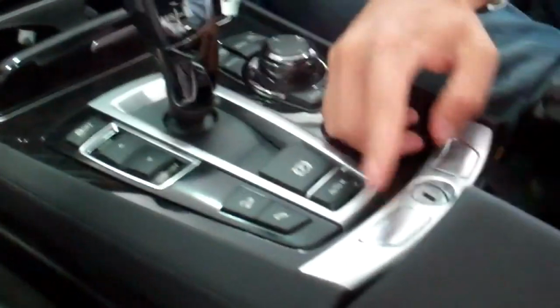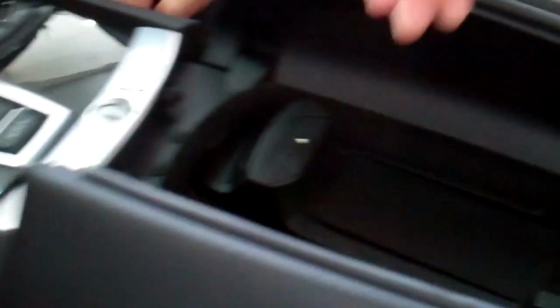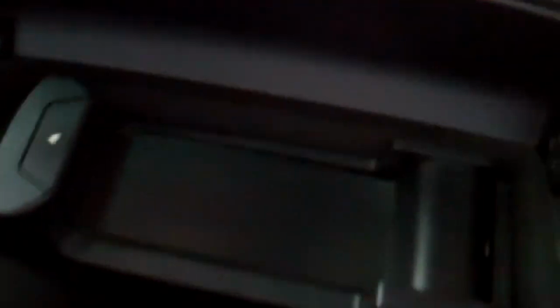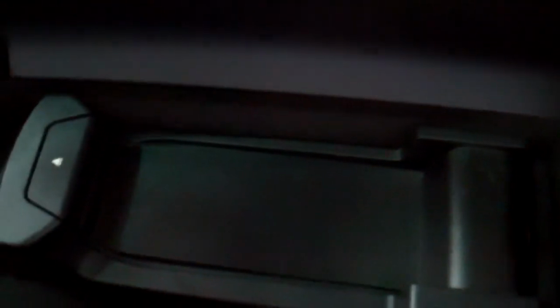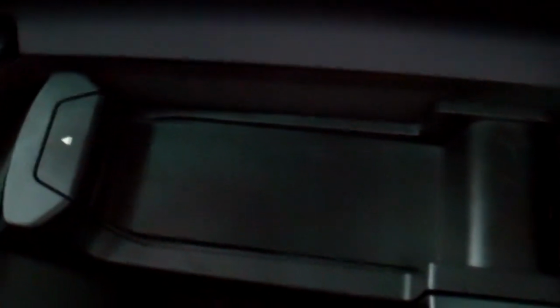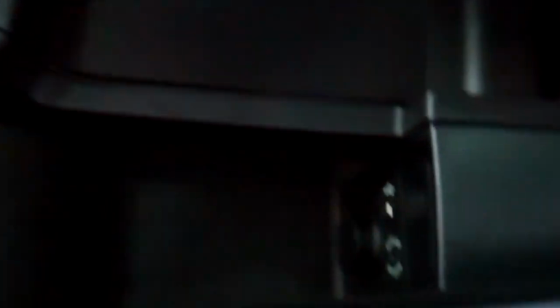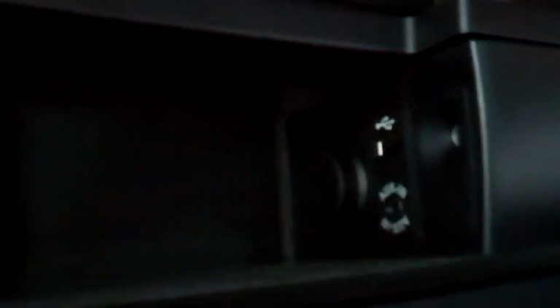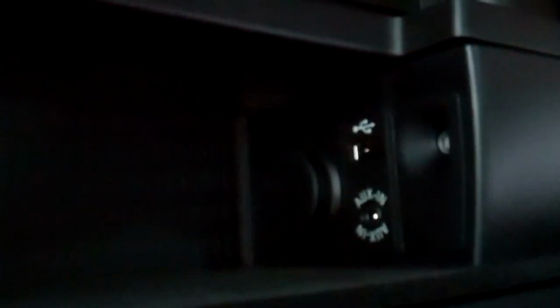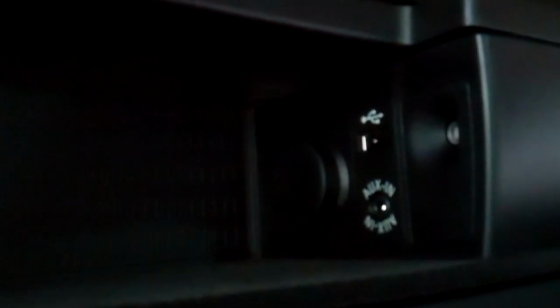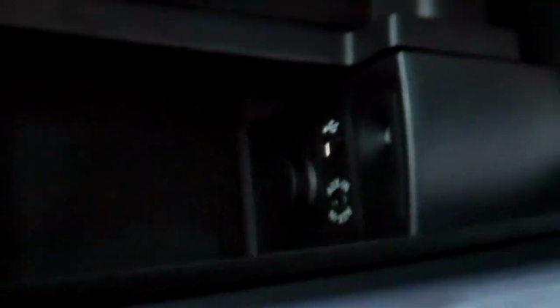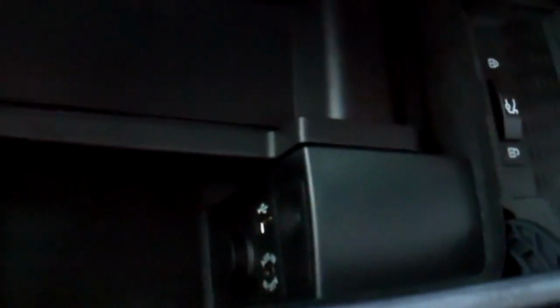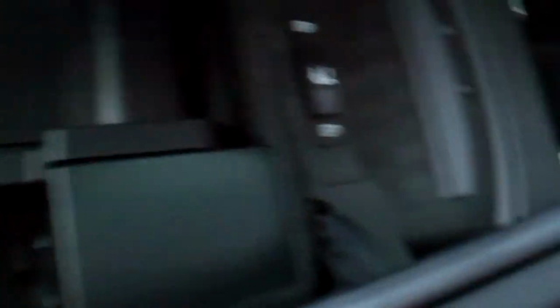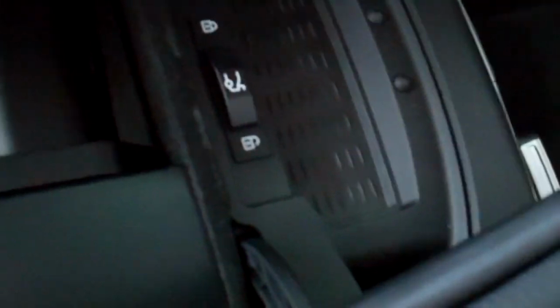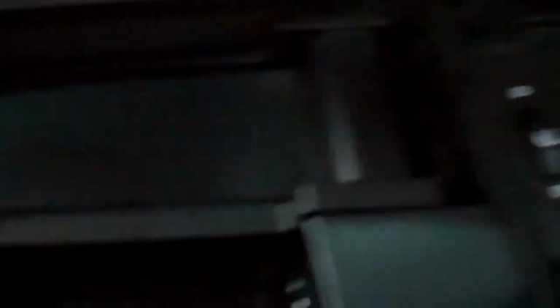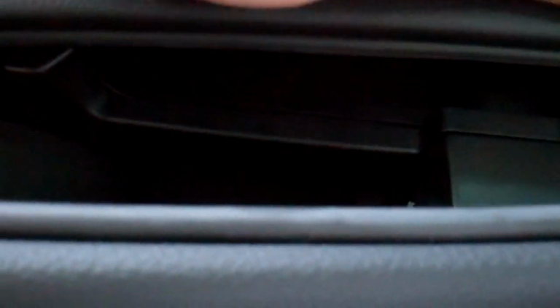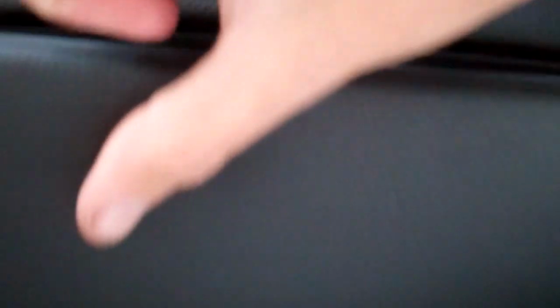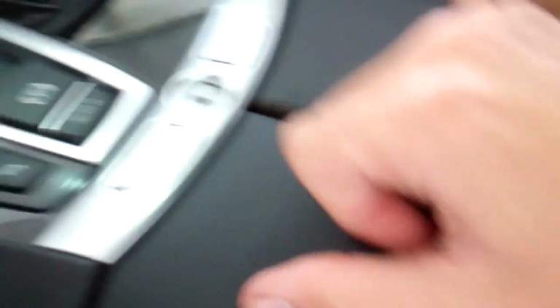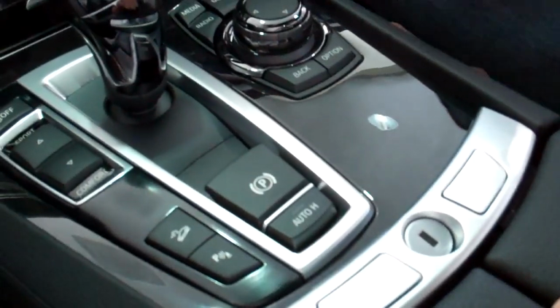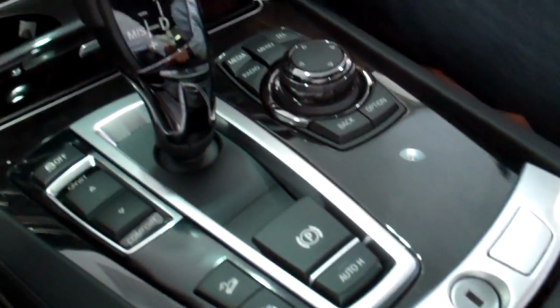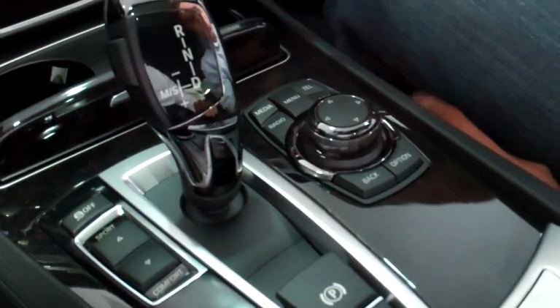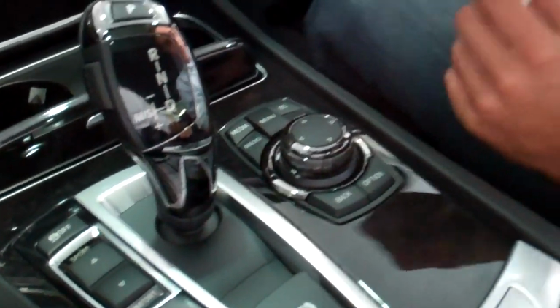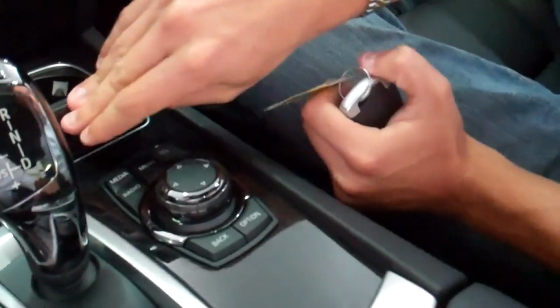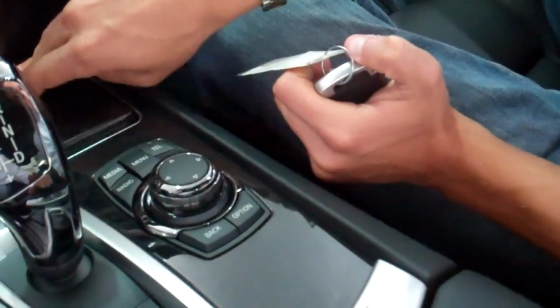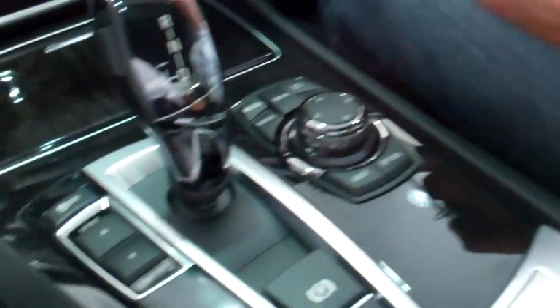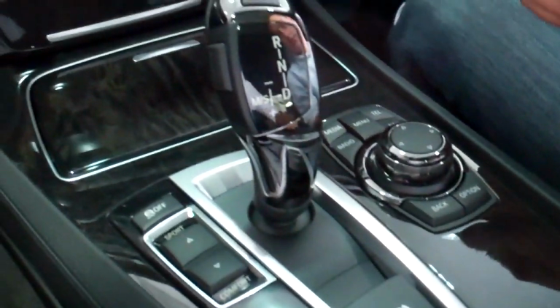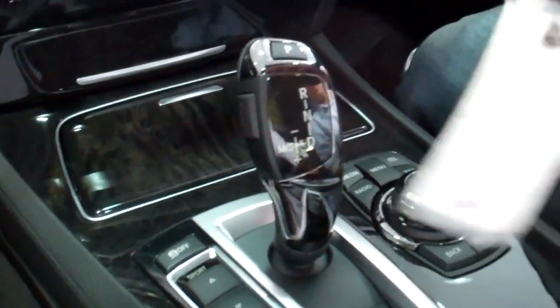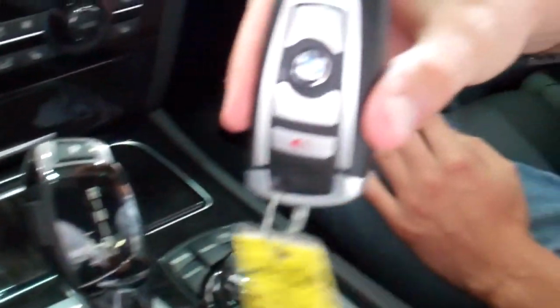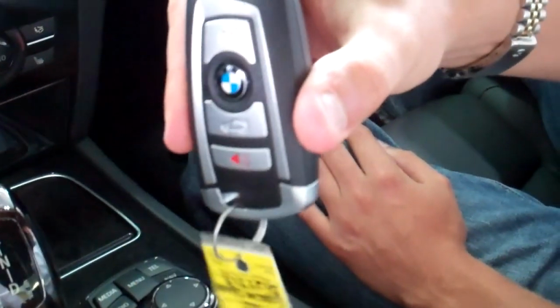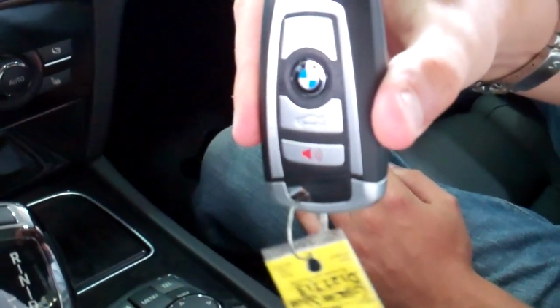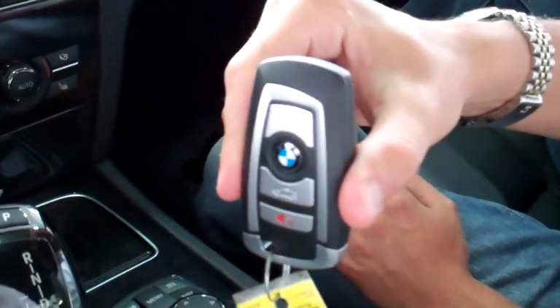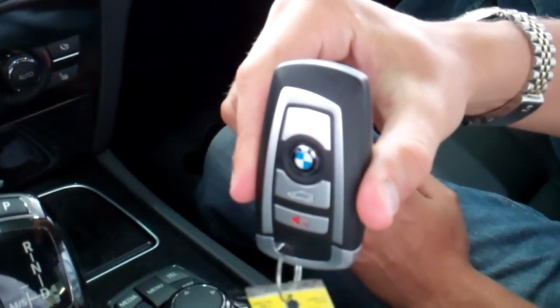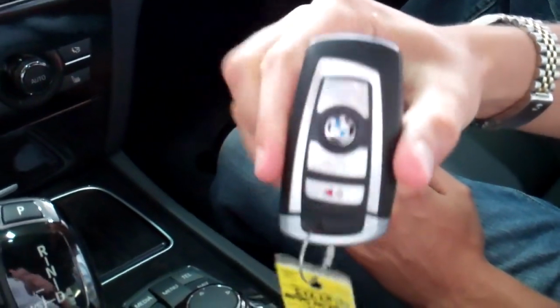And then inside: iPhone hookup, 3.5mm and USB, lock for the trunk. There's all of that. There's the key. And it can be yours today — for $248,000.